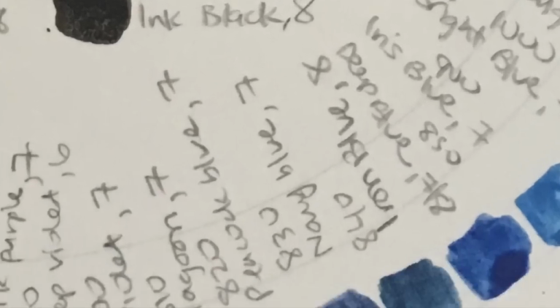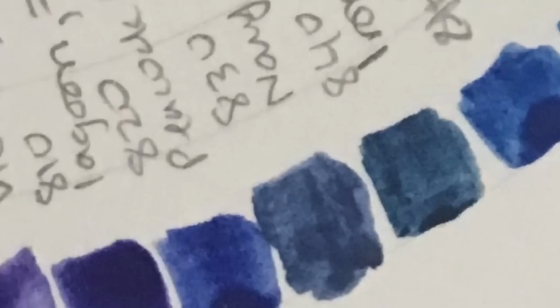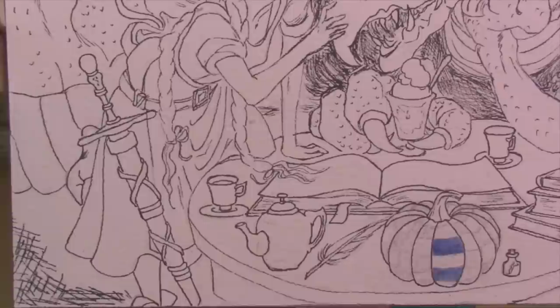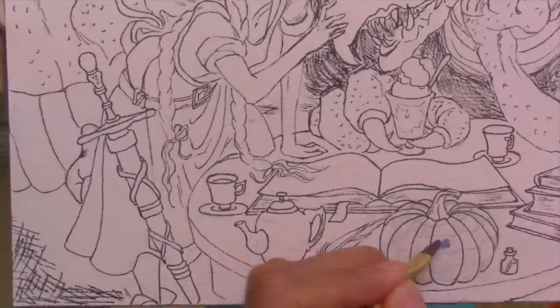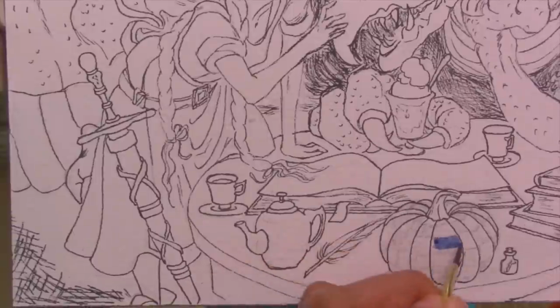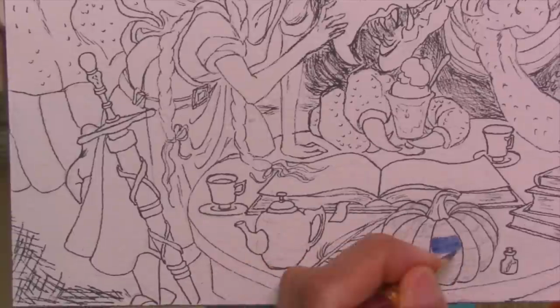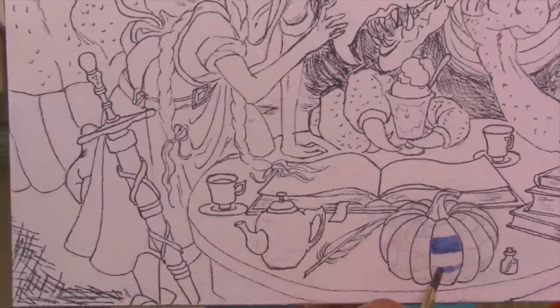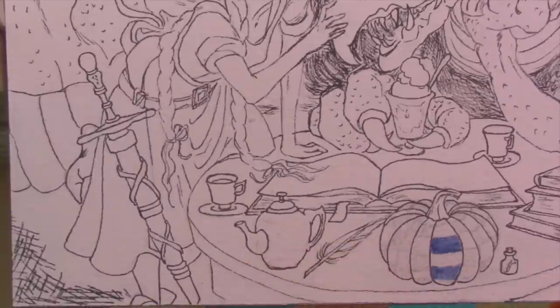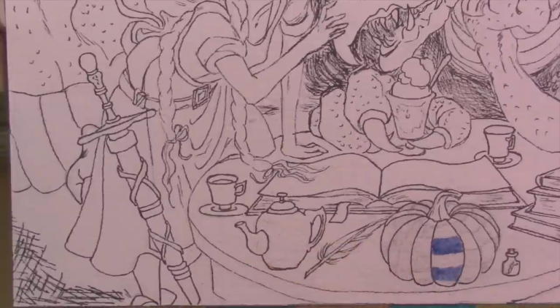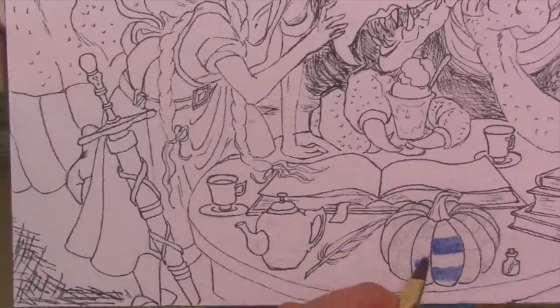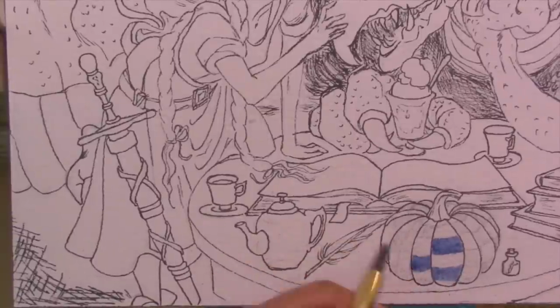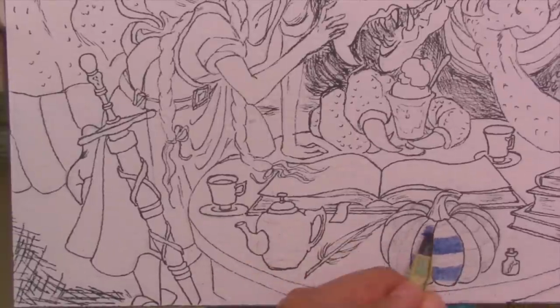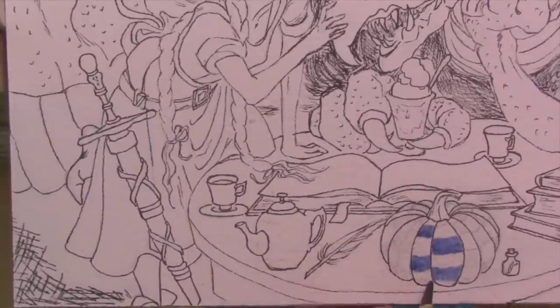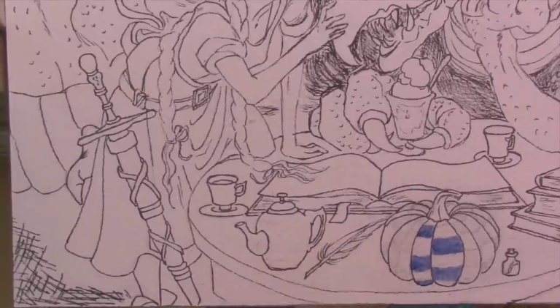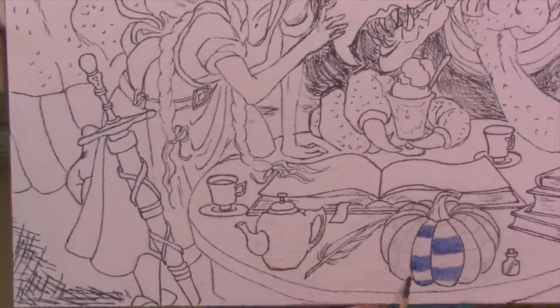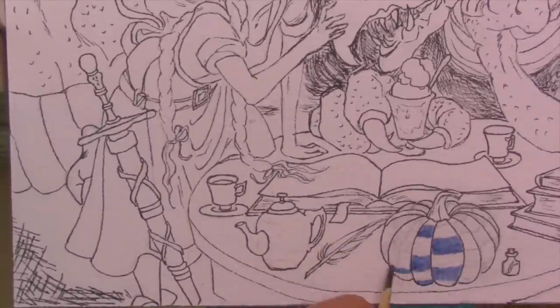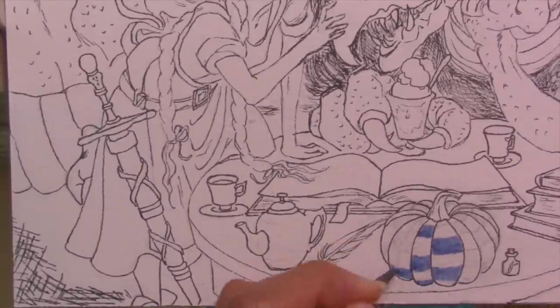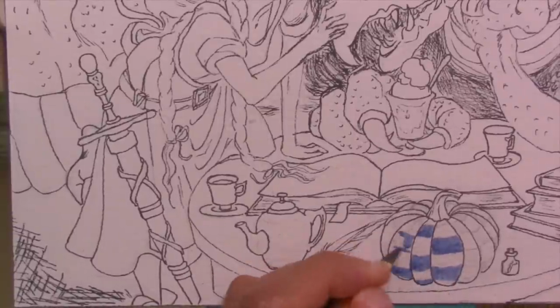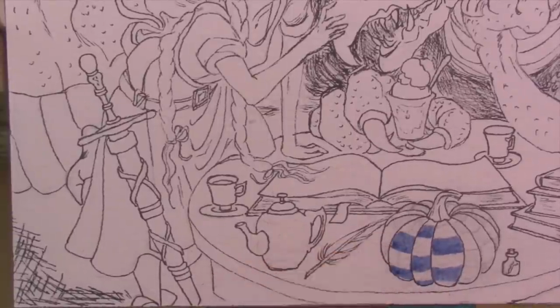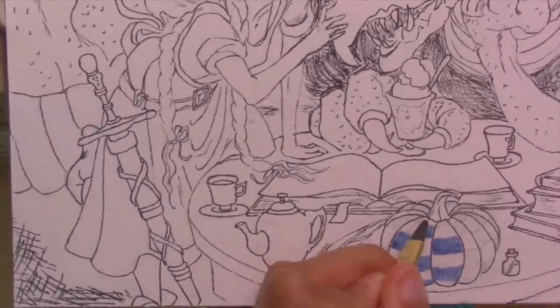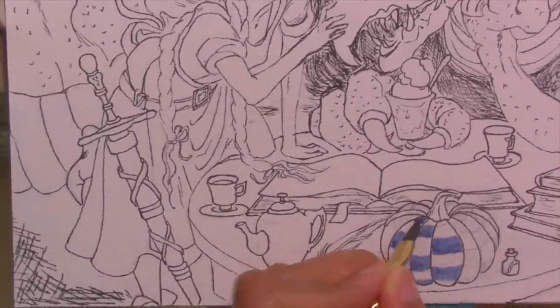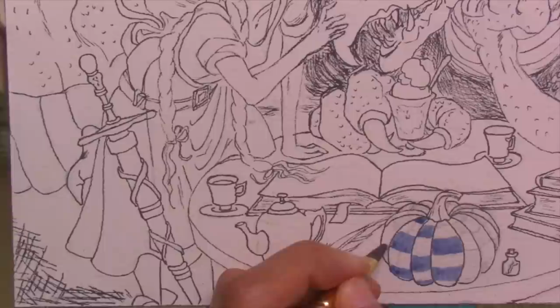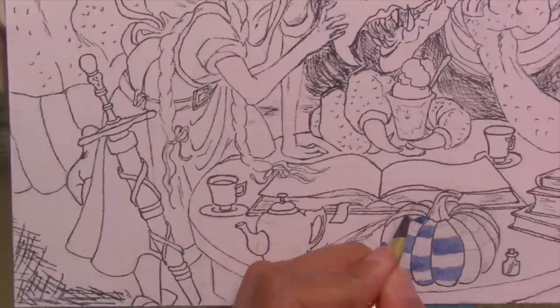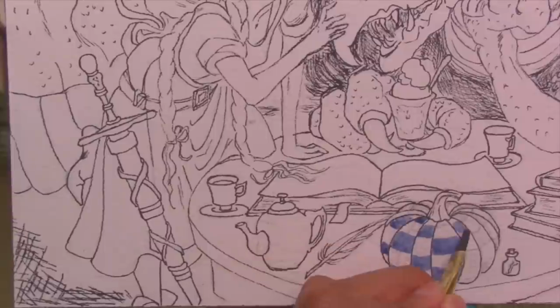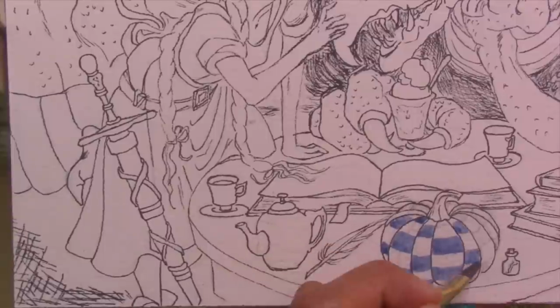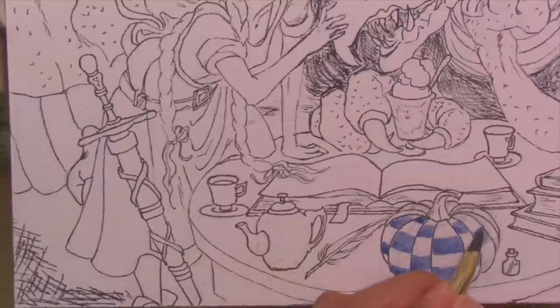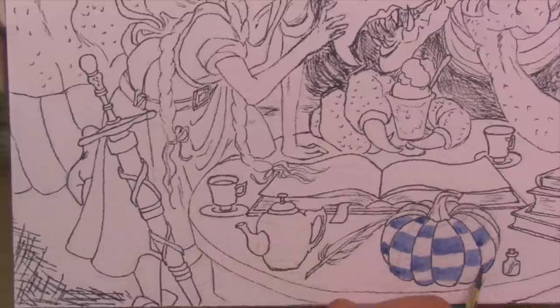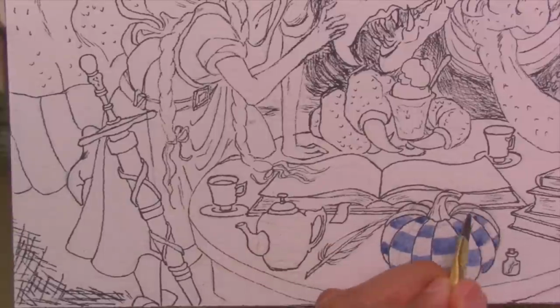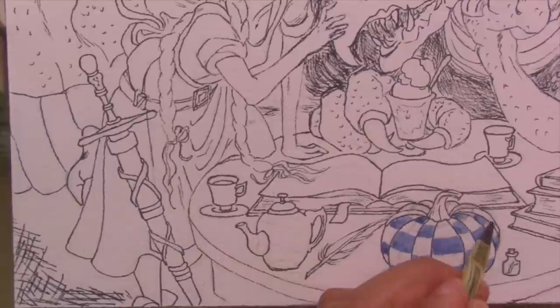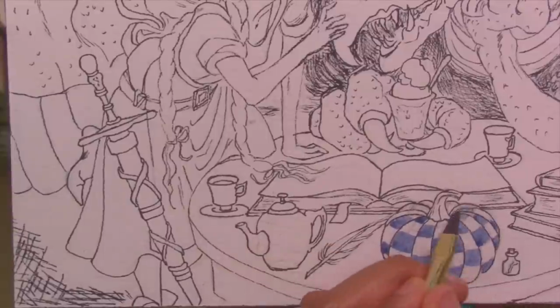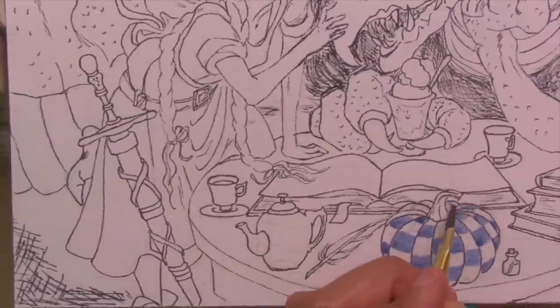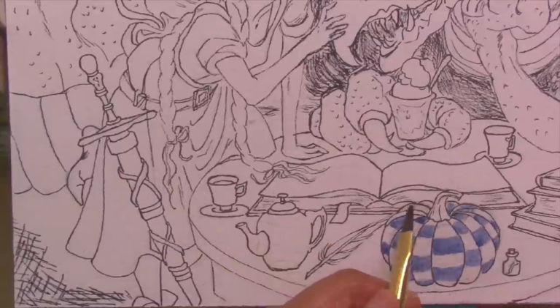The red is pretty vibrant or high intensity, but both the yellow and blue are duller — low intensity colors — and this will give the painting a dark and spooky mood. Perfect for a princess that lives with the king of dragons.